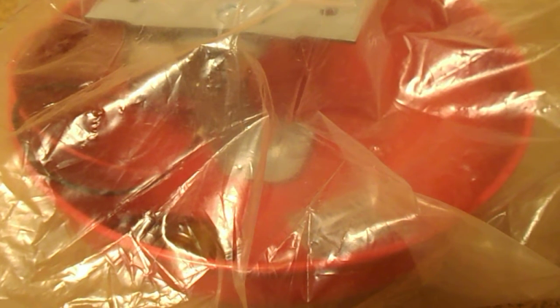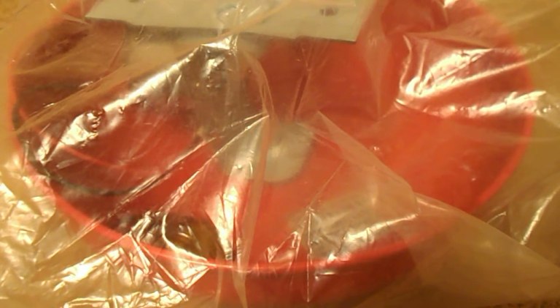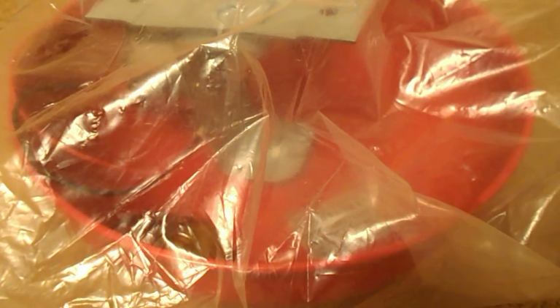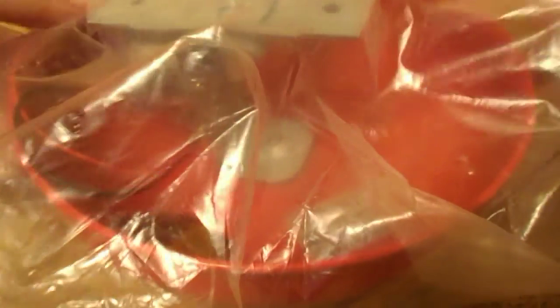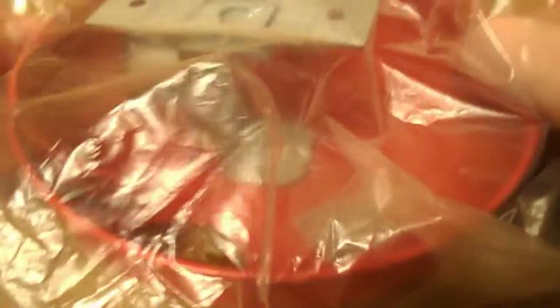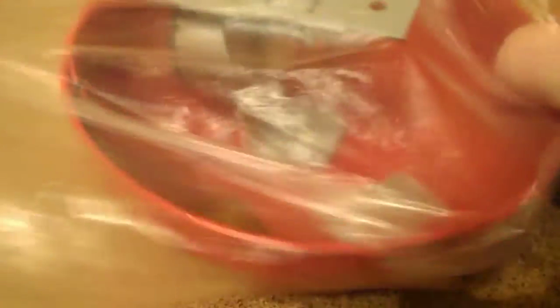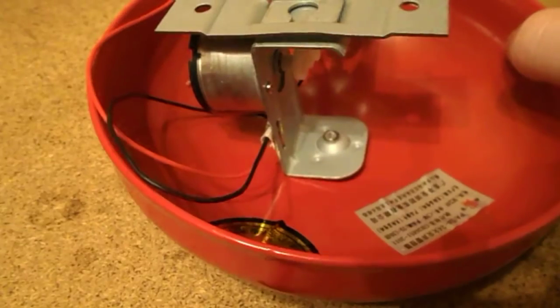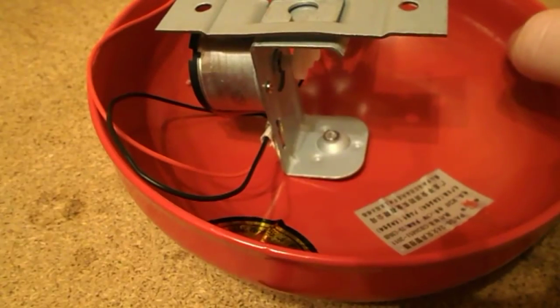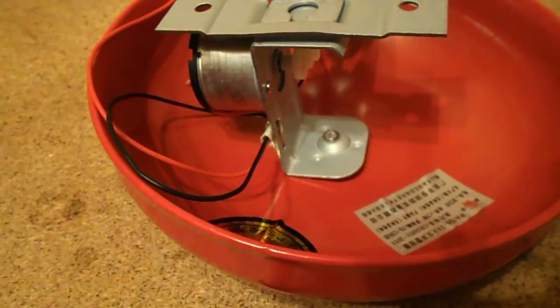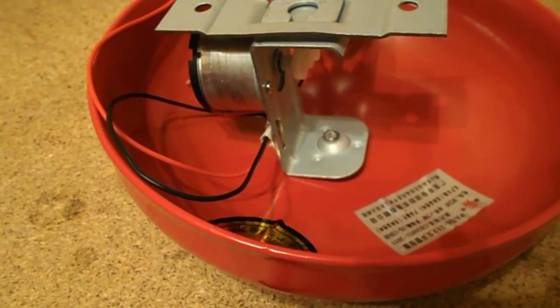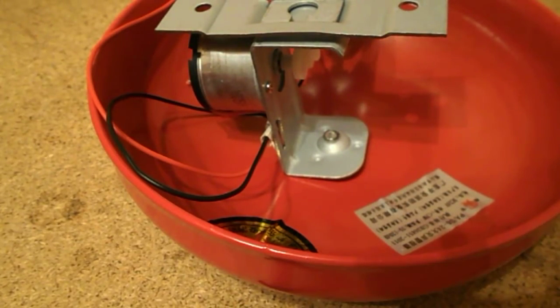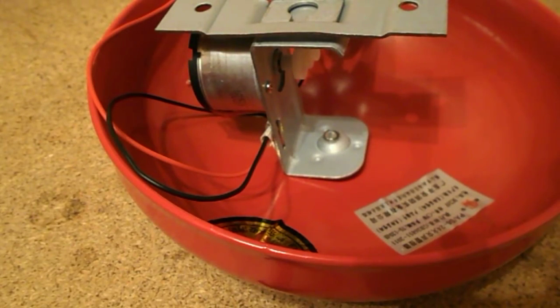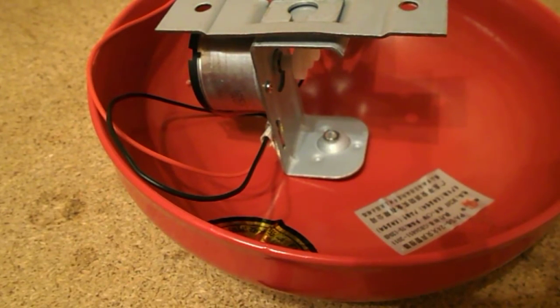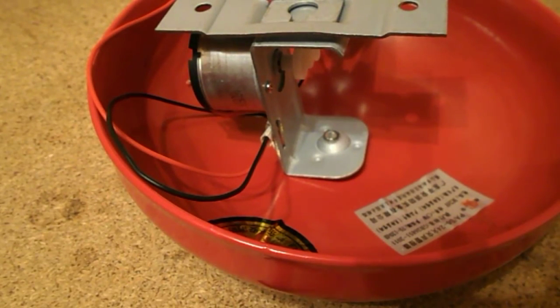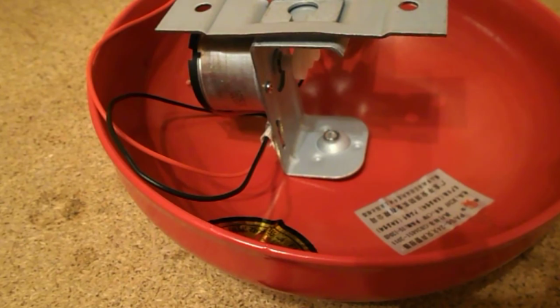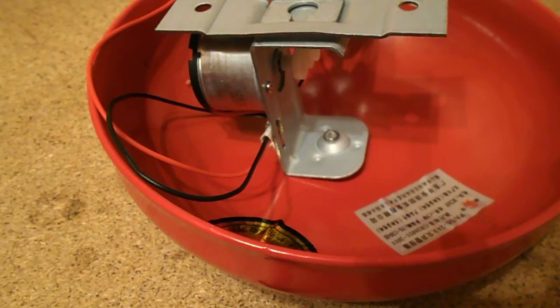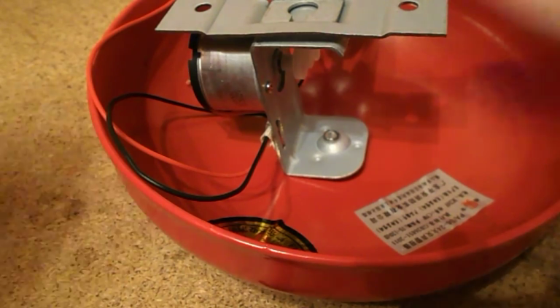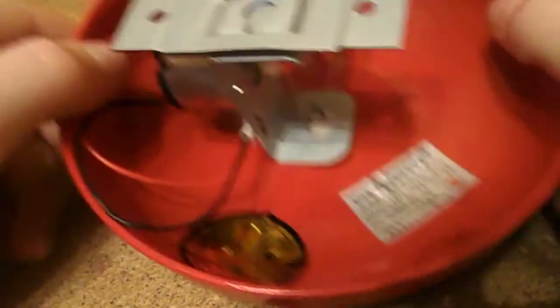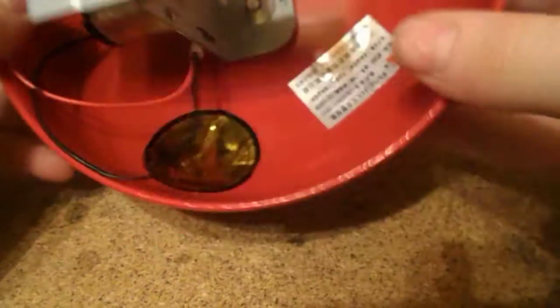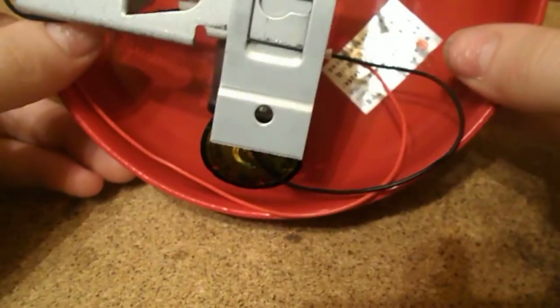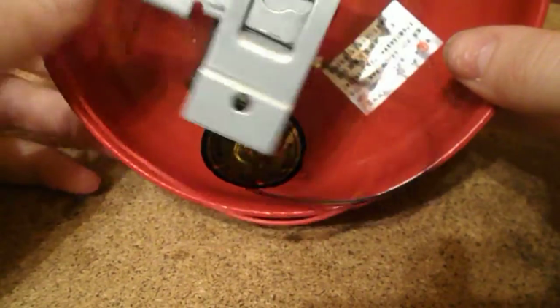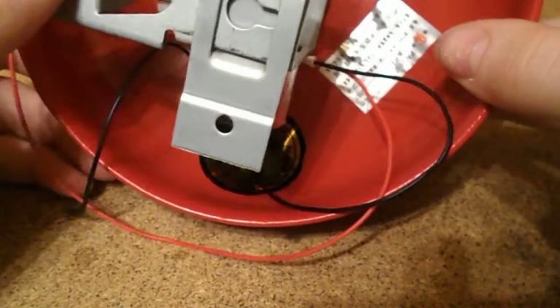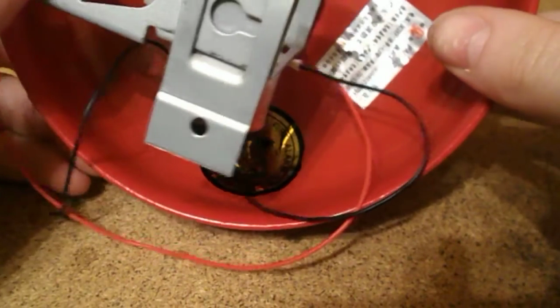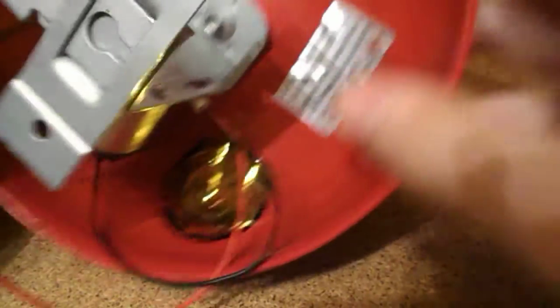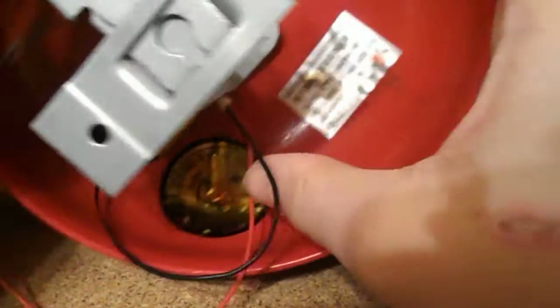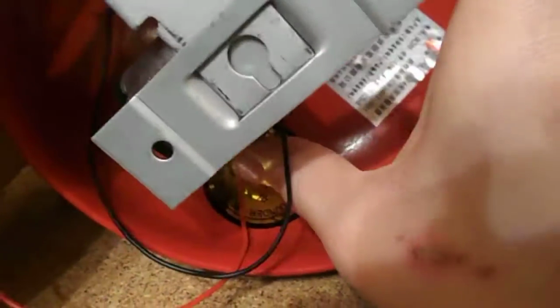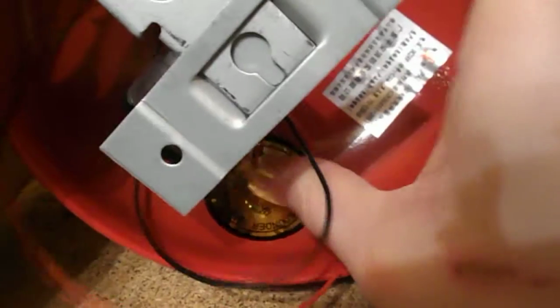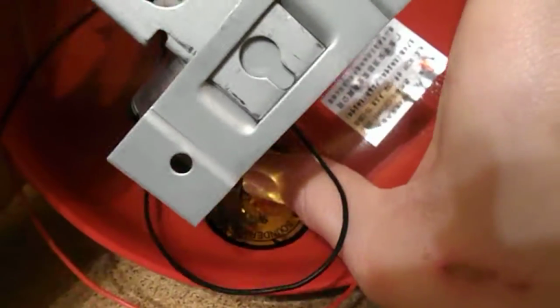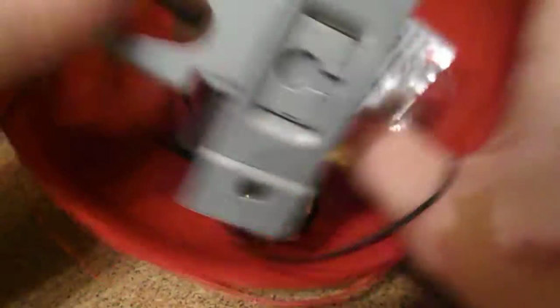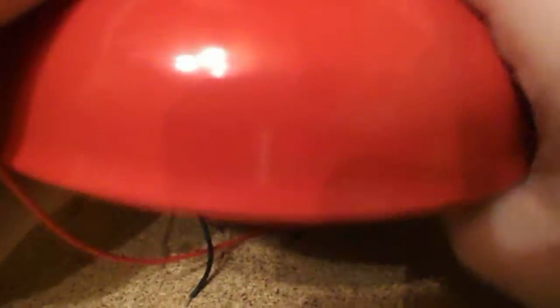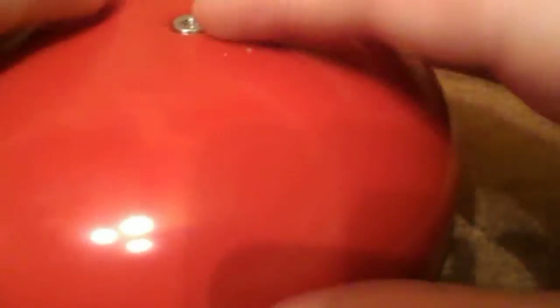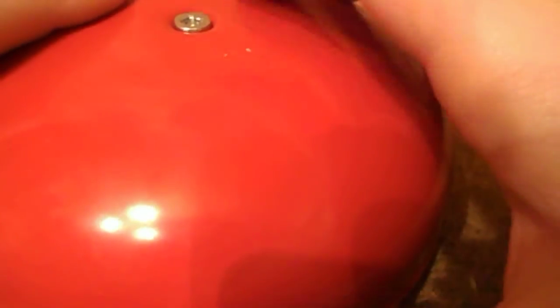But yeah, it's a bell. It's not the best of bells. It's made in China. It had a sticker on over the screw.